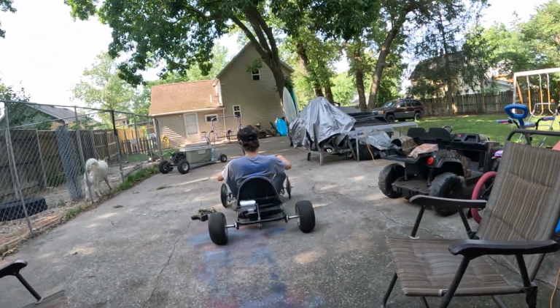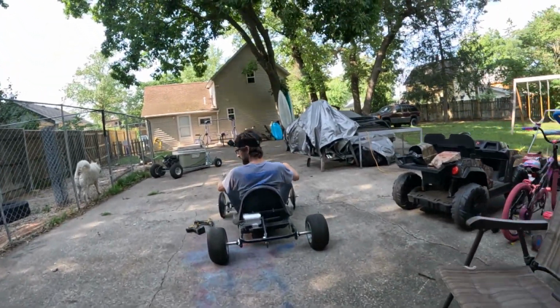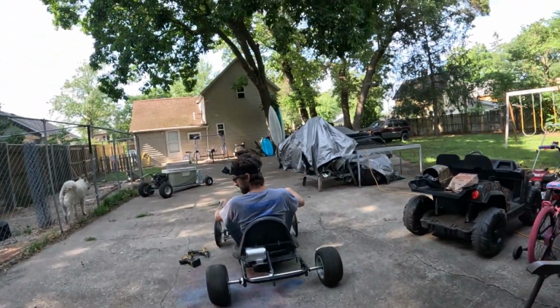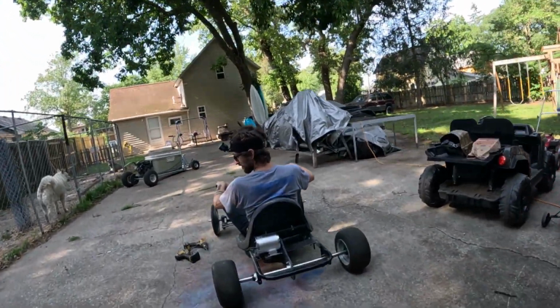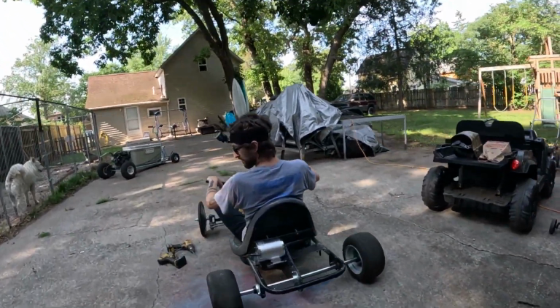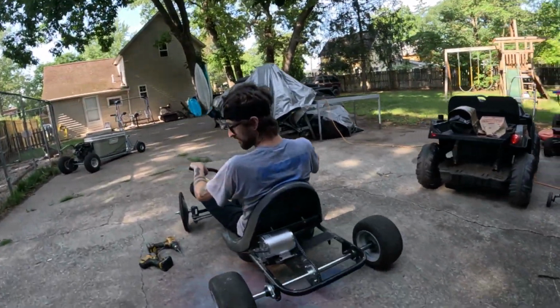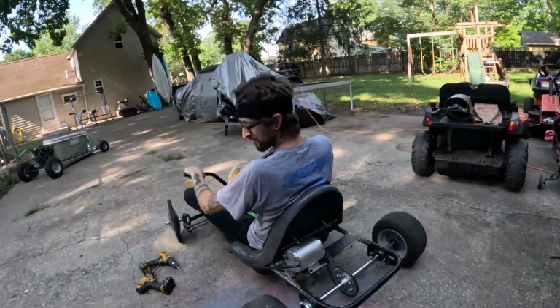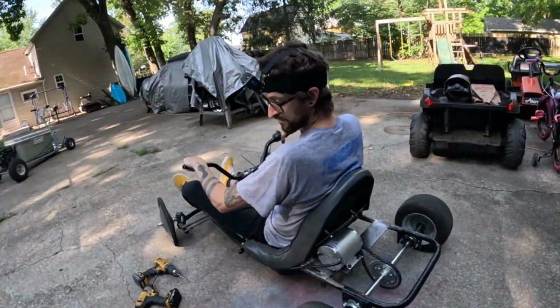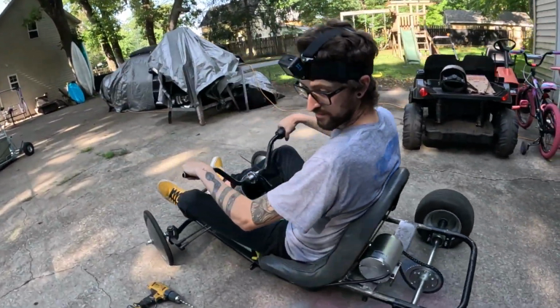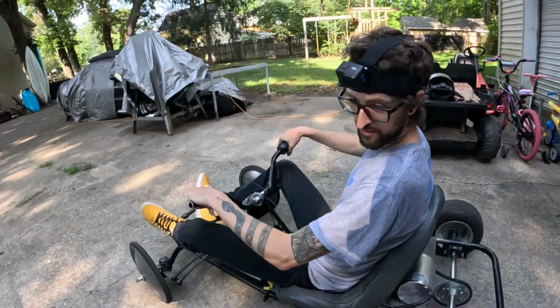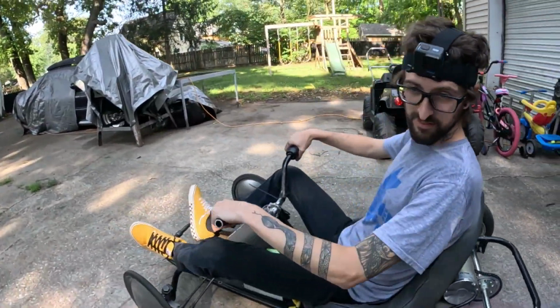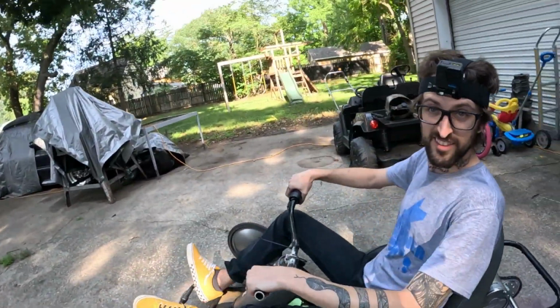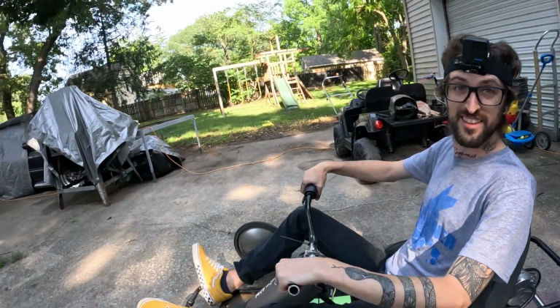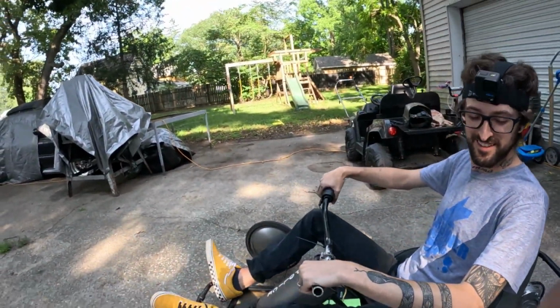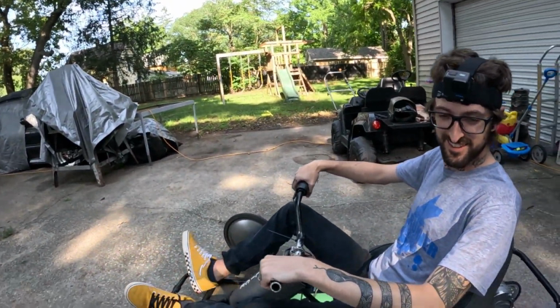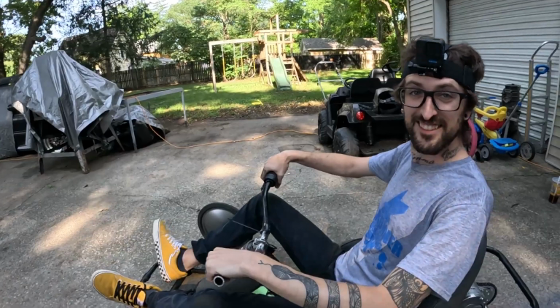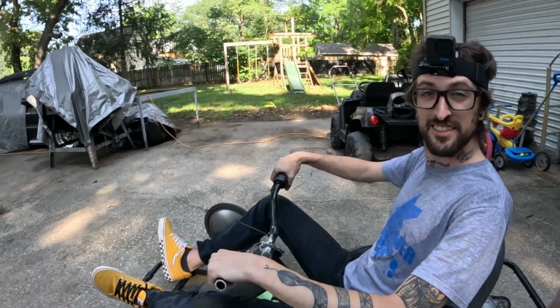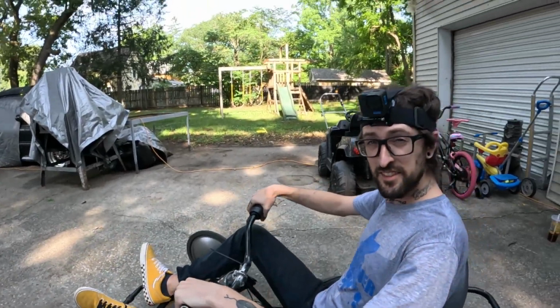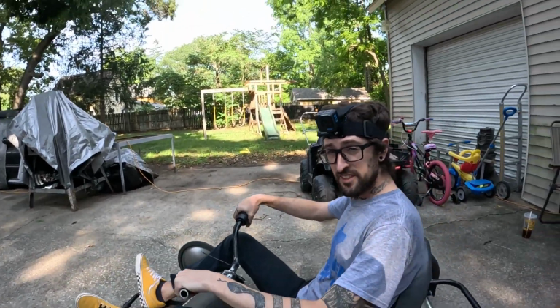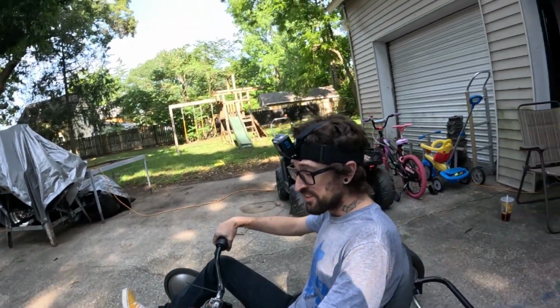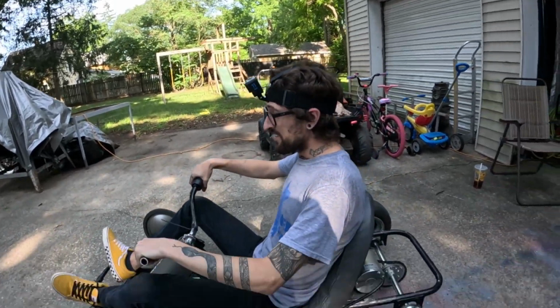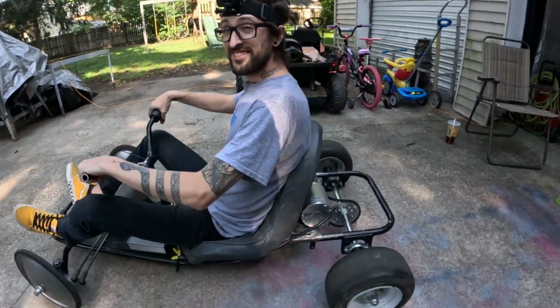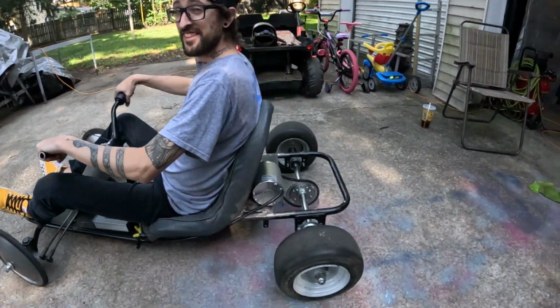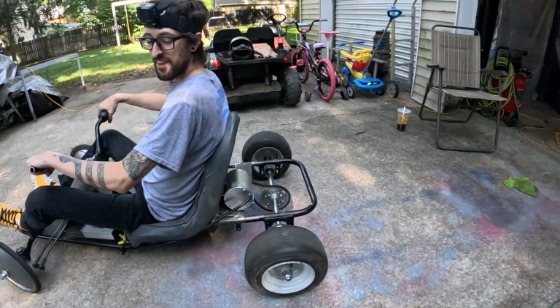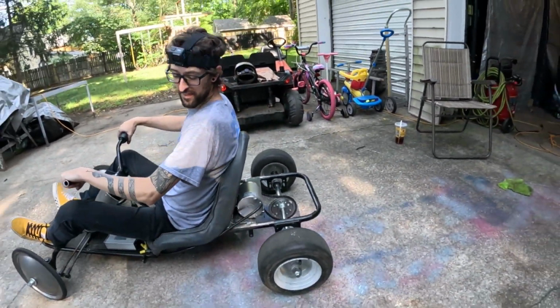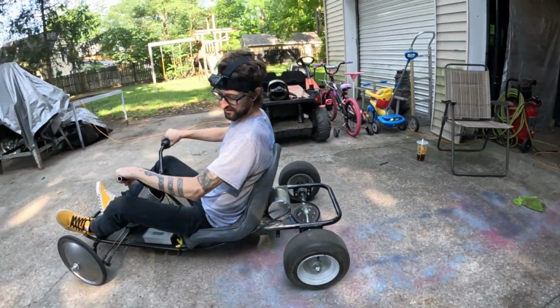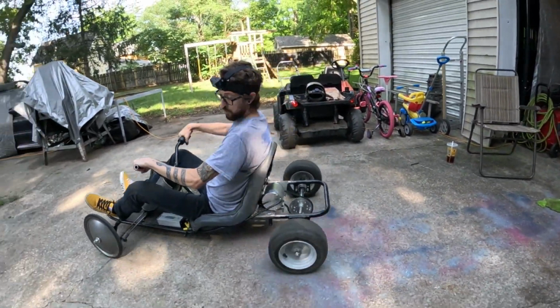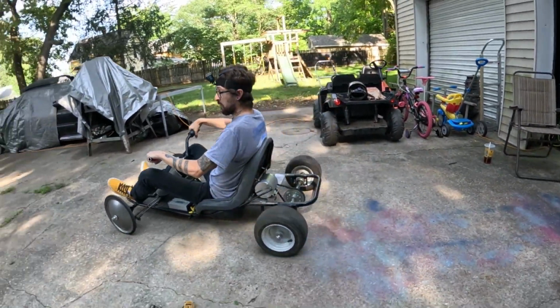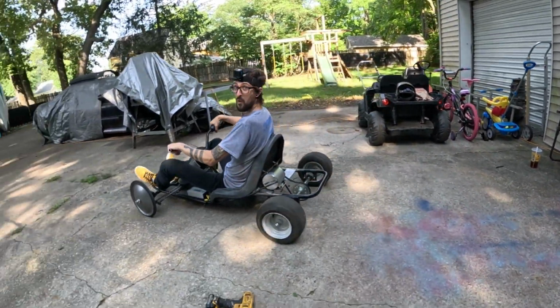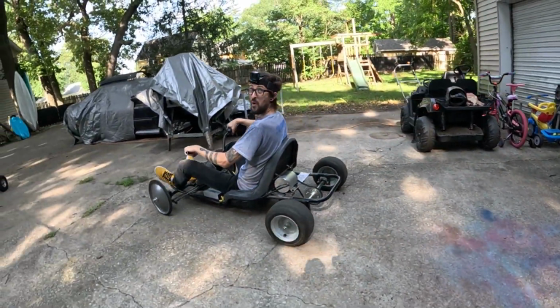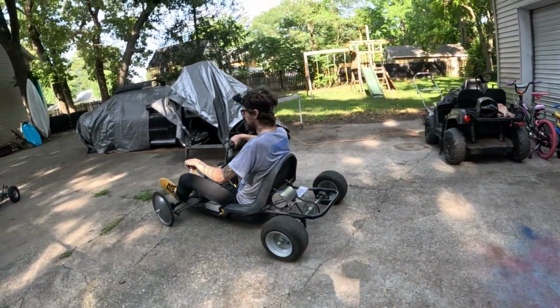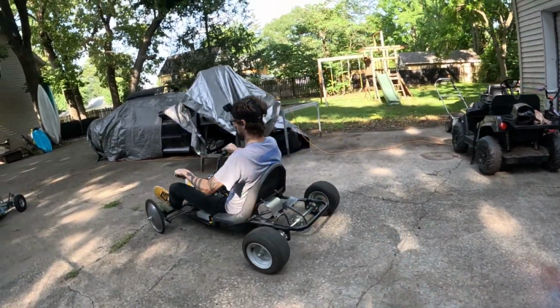All right, 62-volt test. 36 was subpar. This is on normal speed. All right.